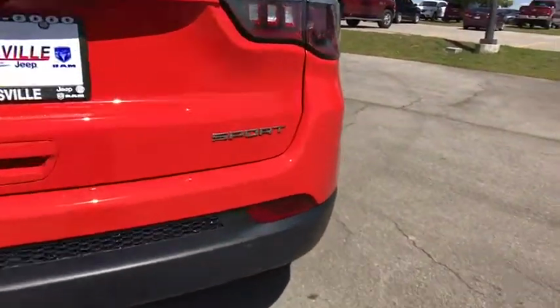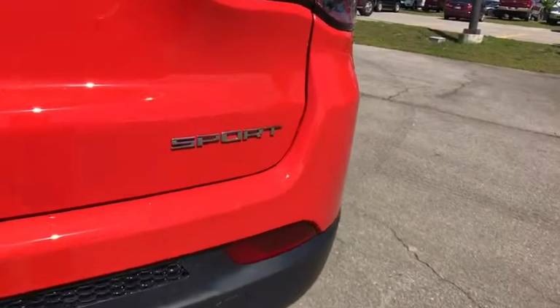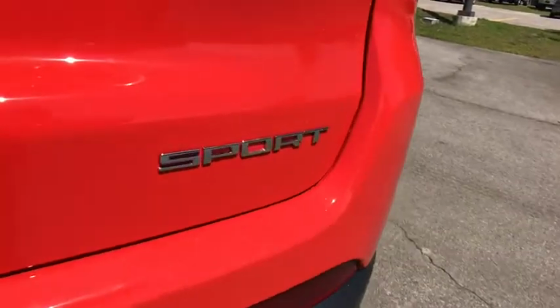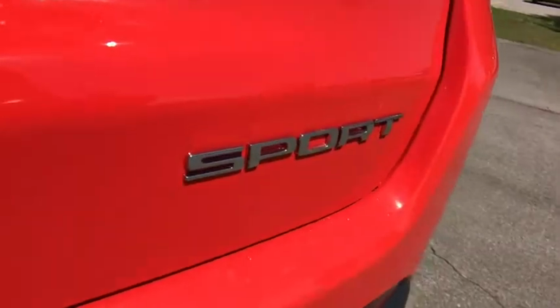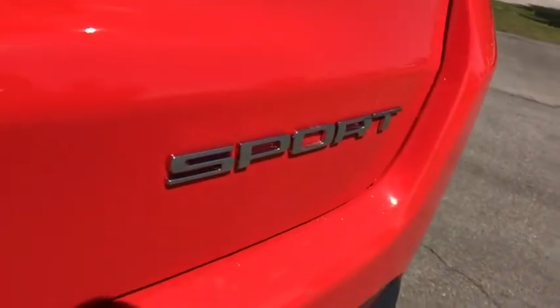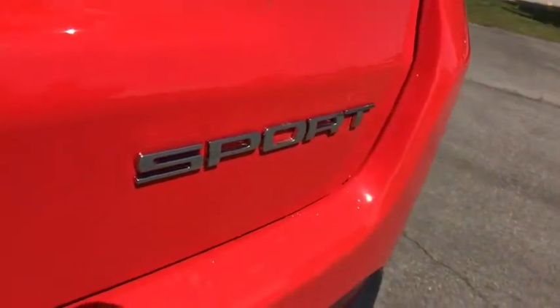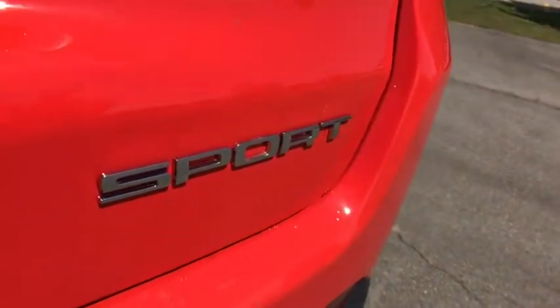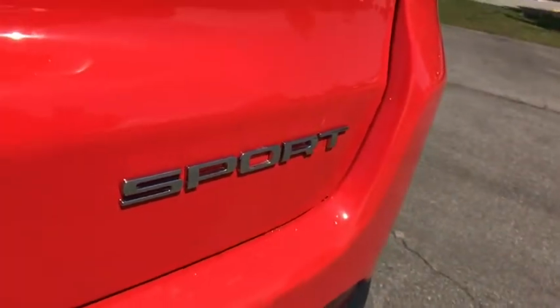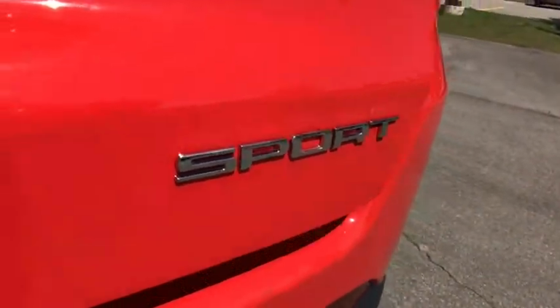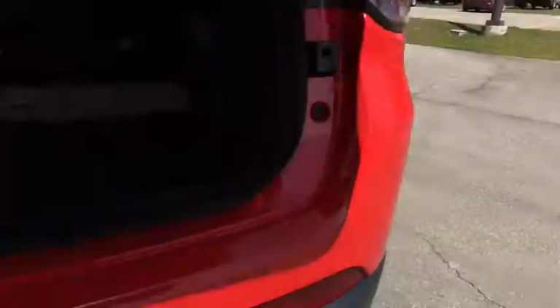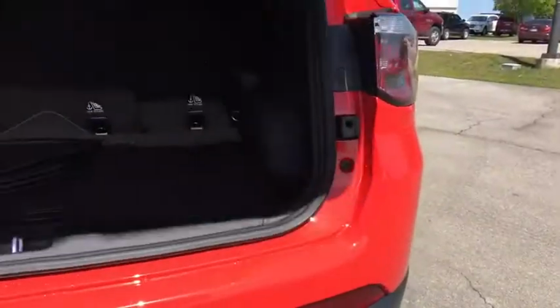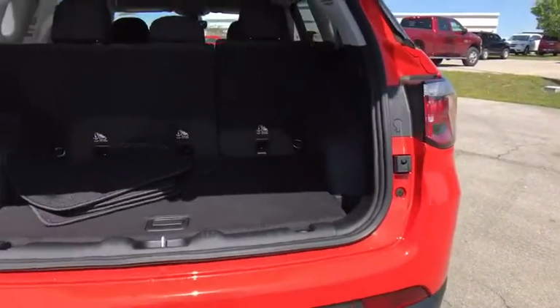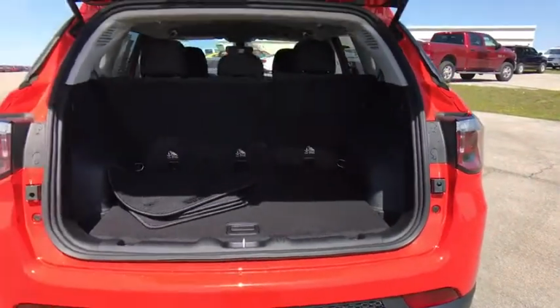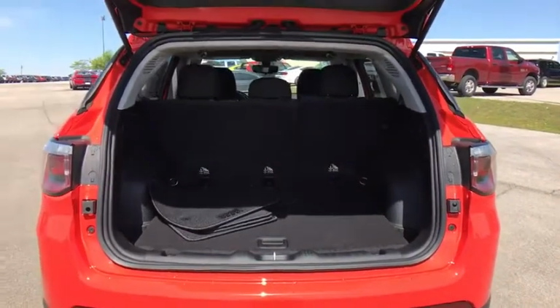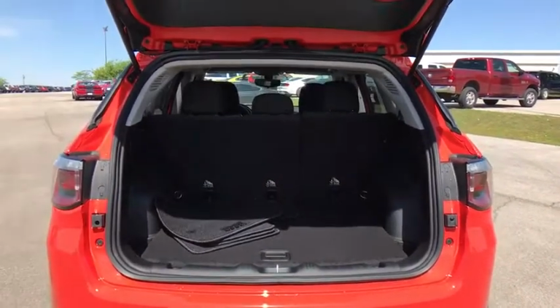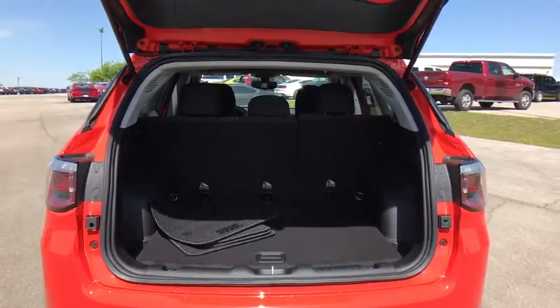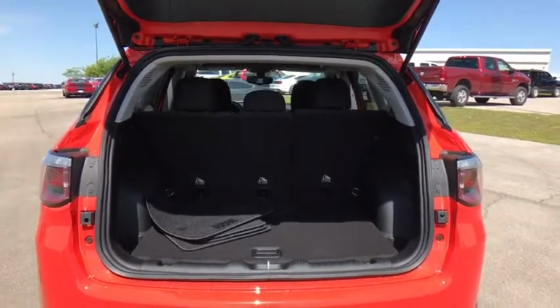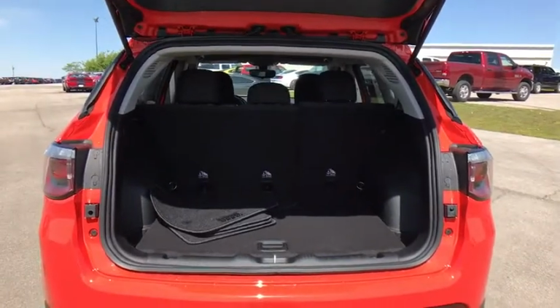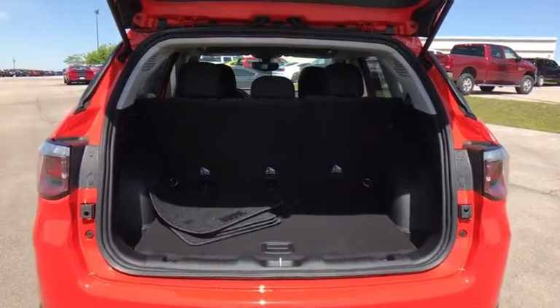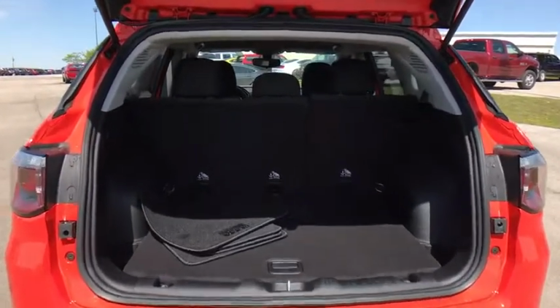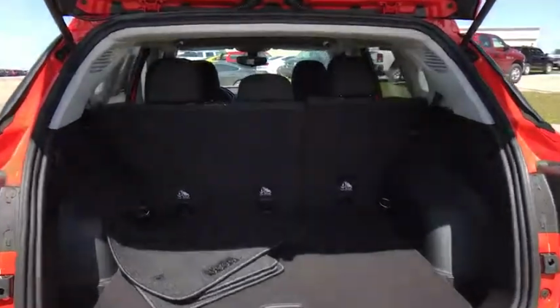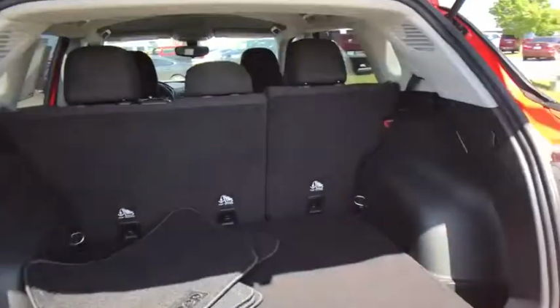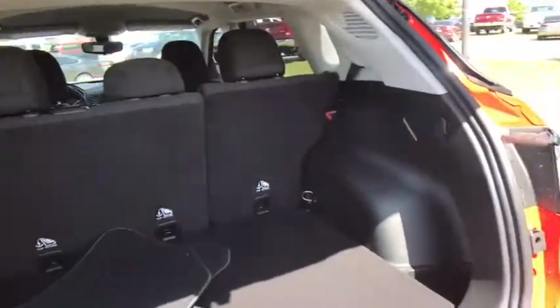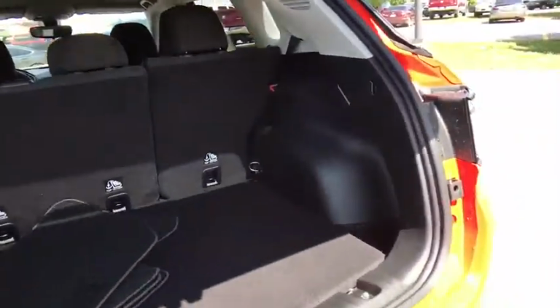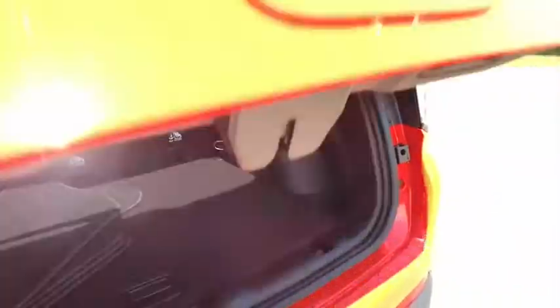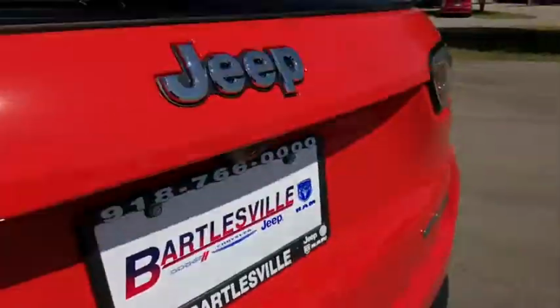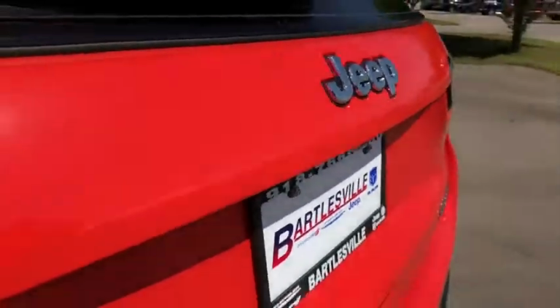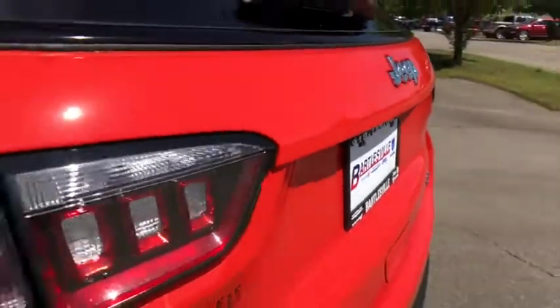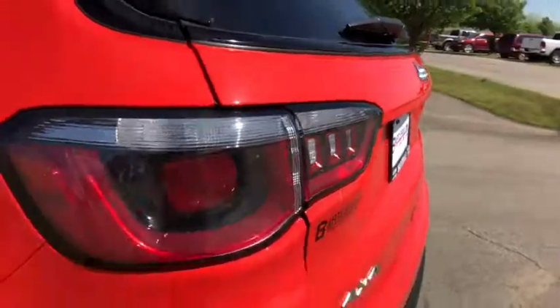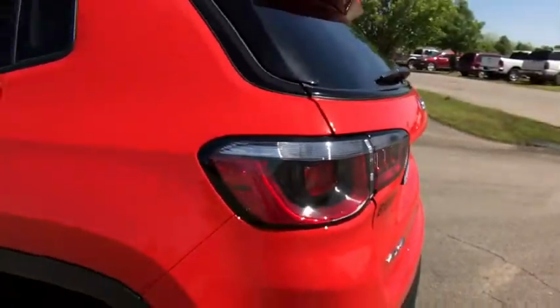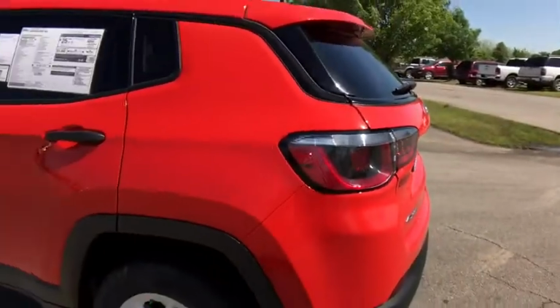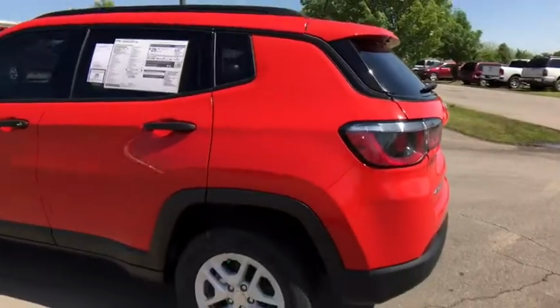Here are some of this vehicle's great options: back-up camera, four-wheel drive, keyless entry, Bluetooth, adjustable steering wheel, power steering, cruise control, keyless start, six-speed manual transmission.